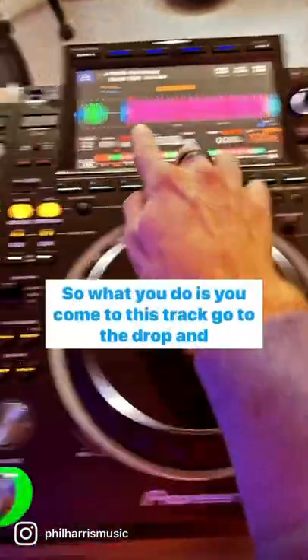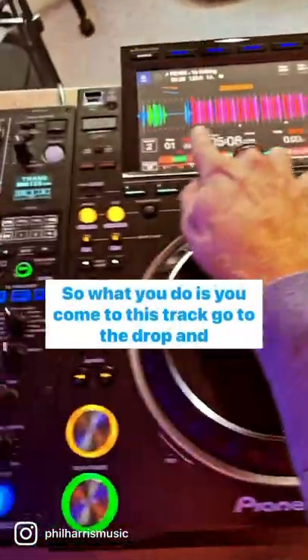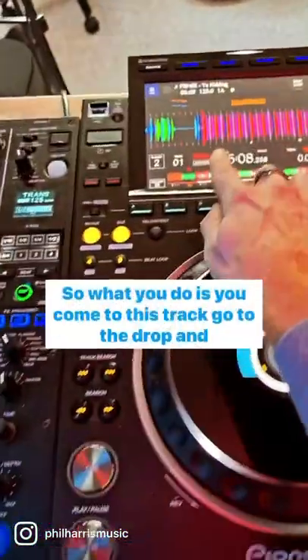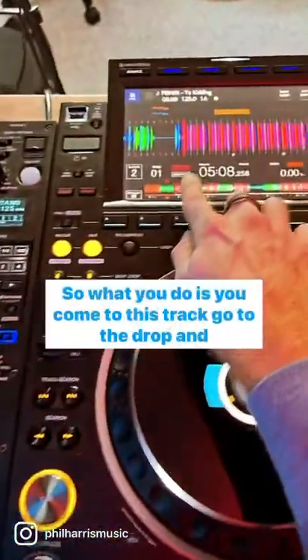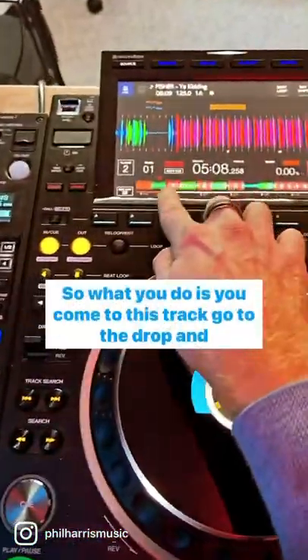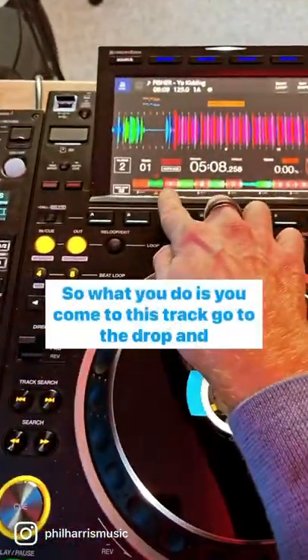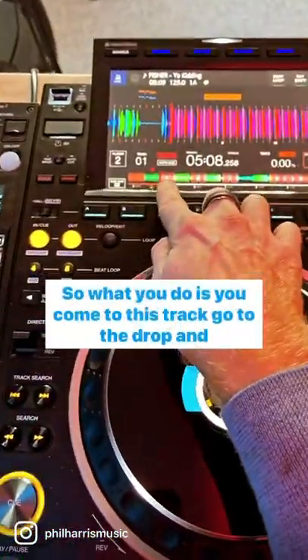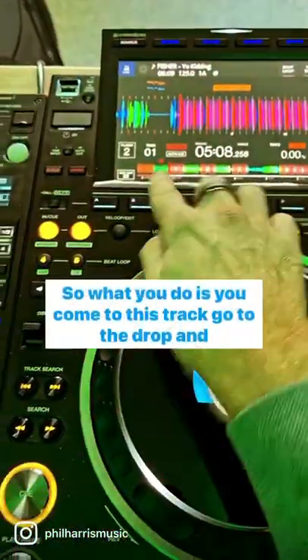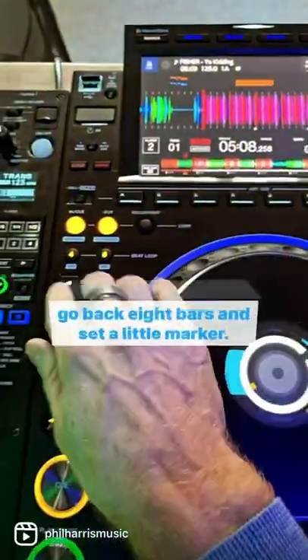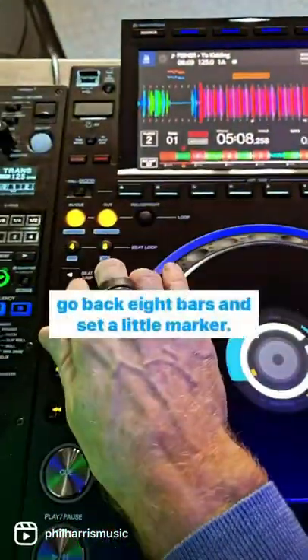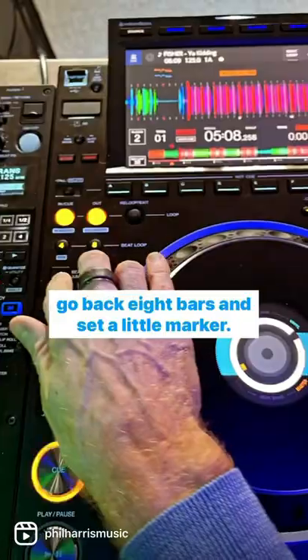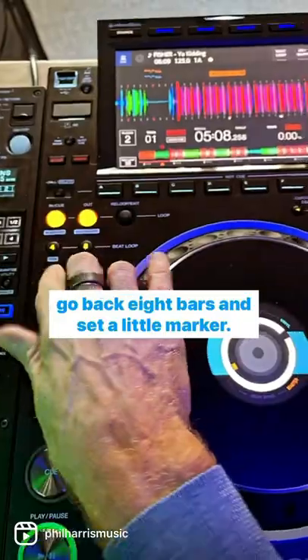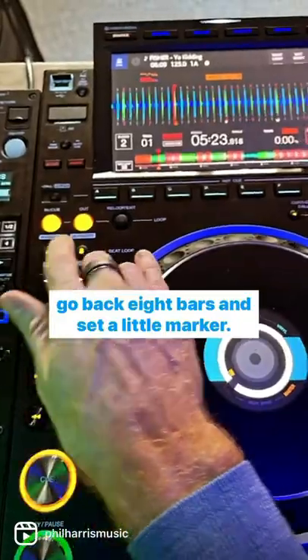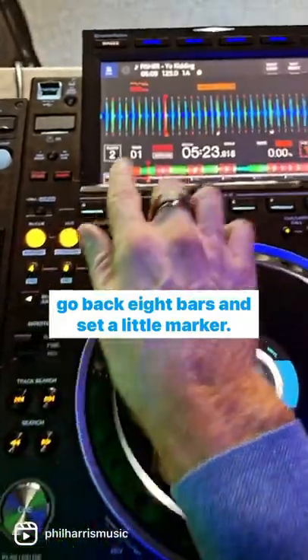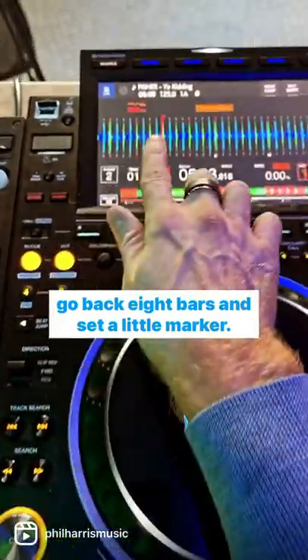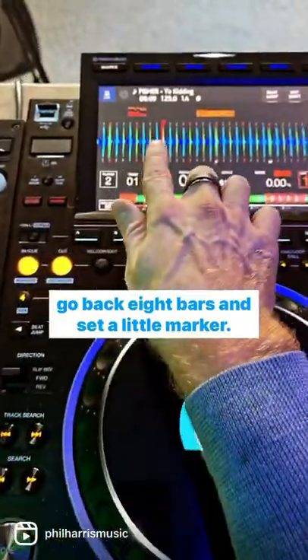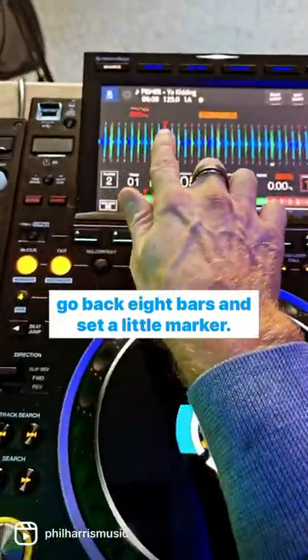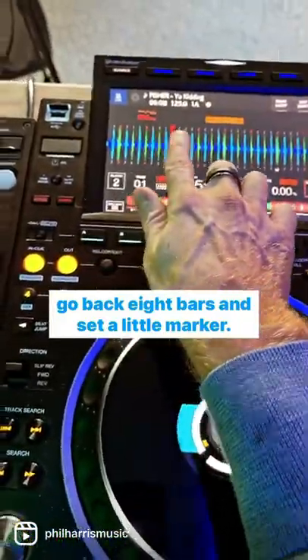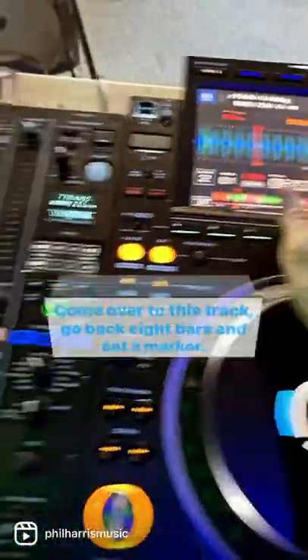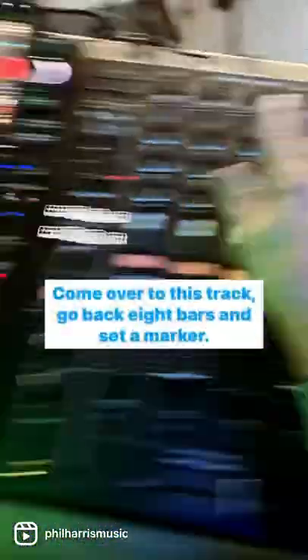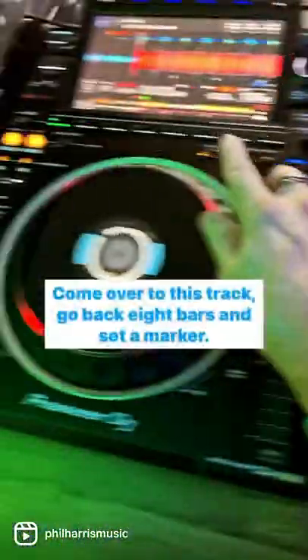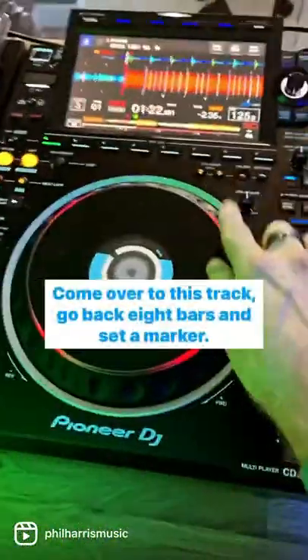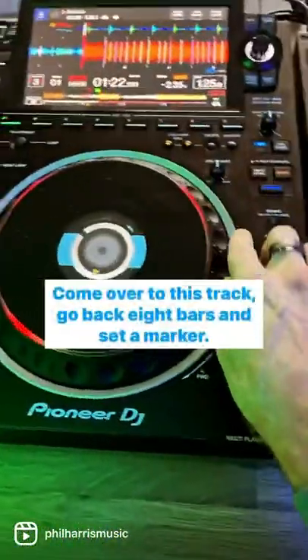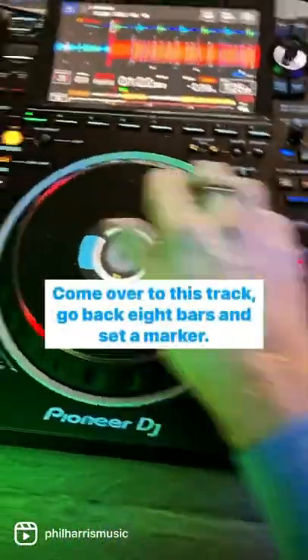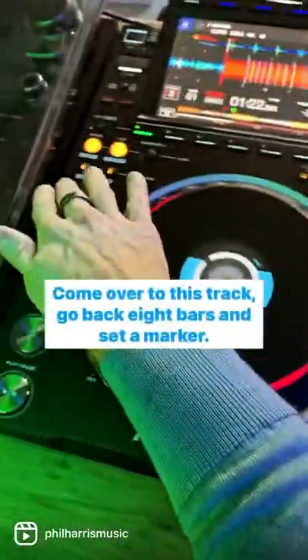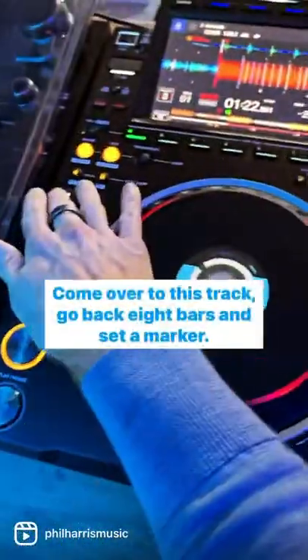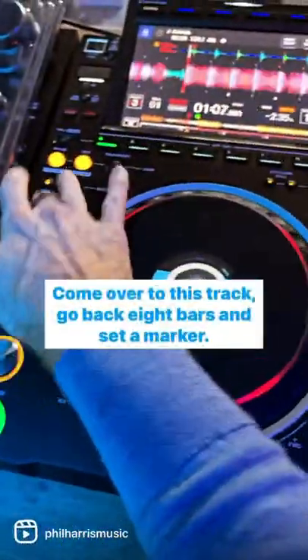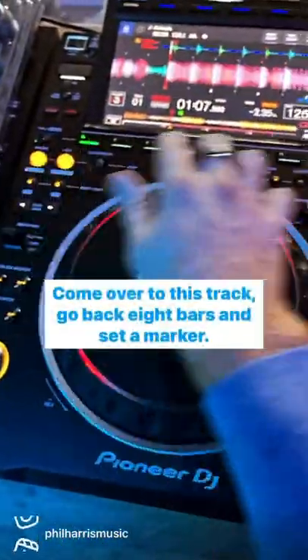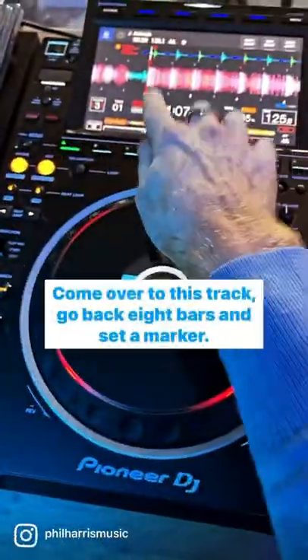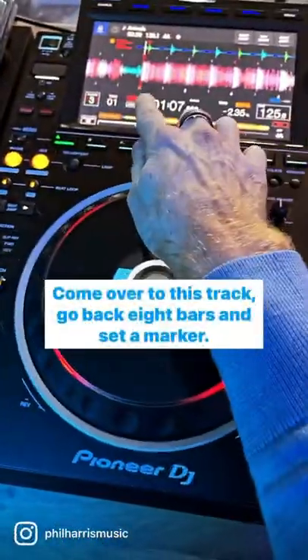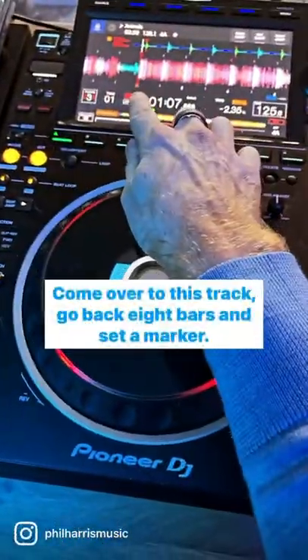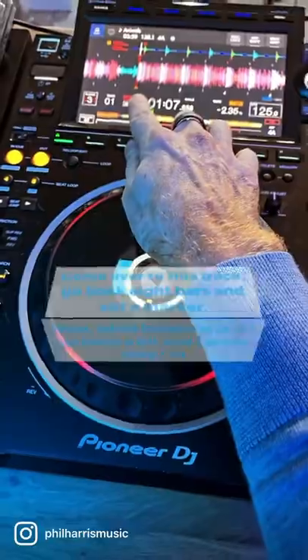What you do is come to this track, go to the drop, and go back eight bars and set a little marker. Then come over to this track, go back eight bars, and set a marker.